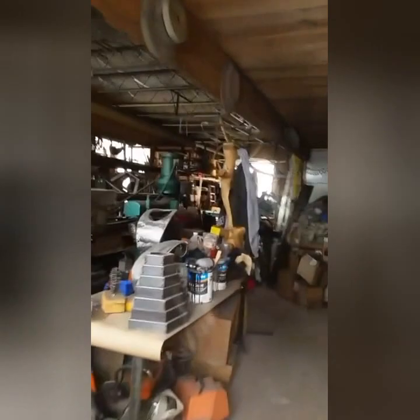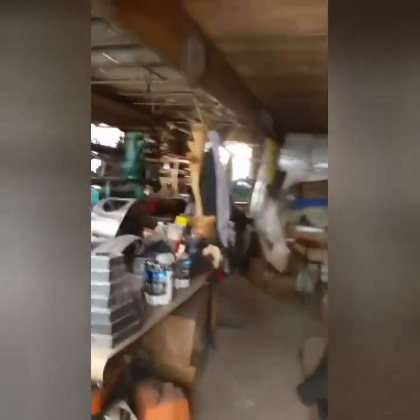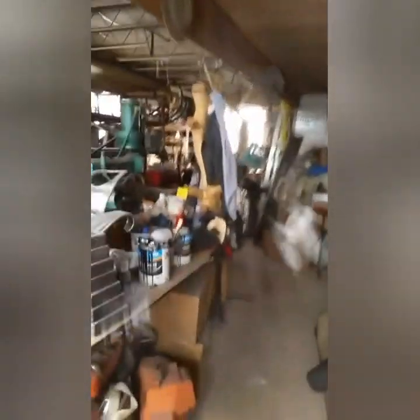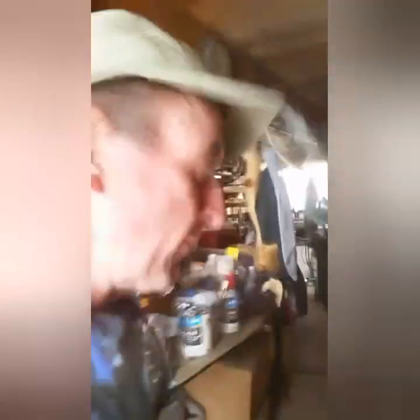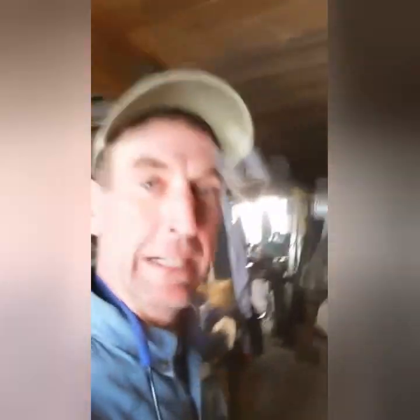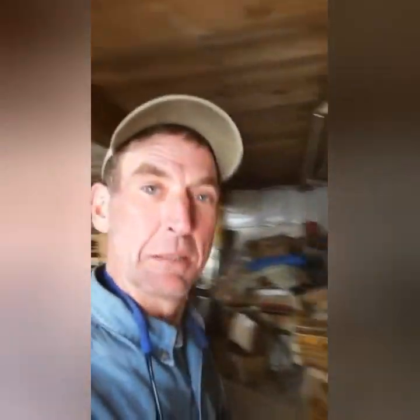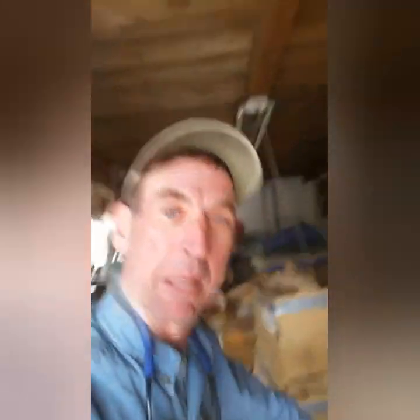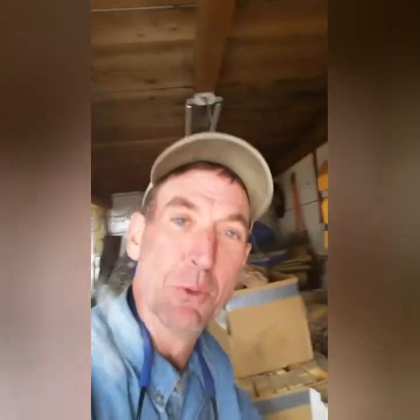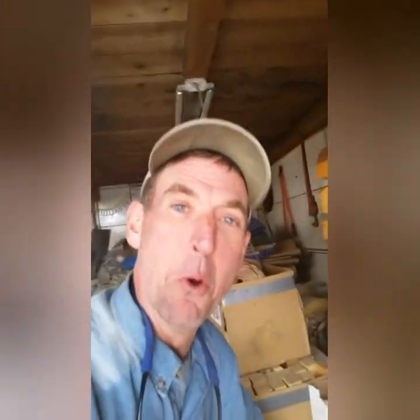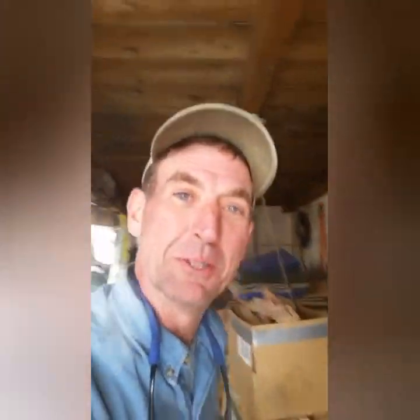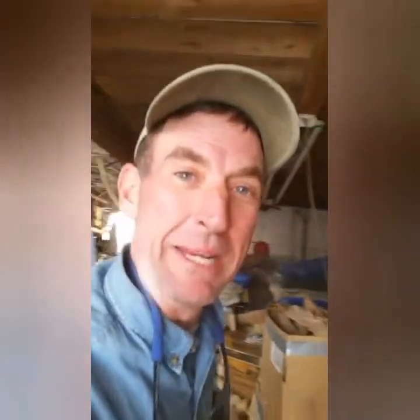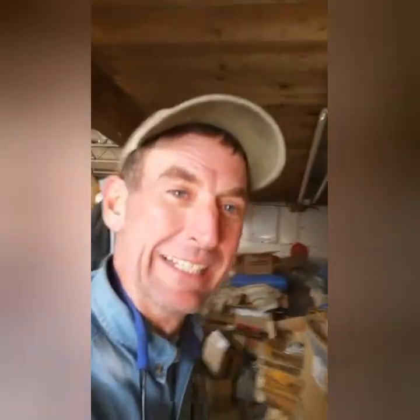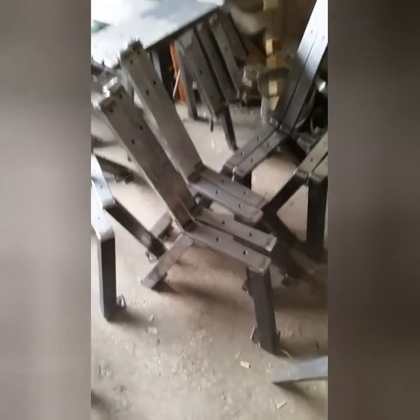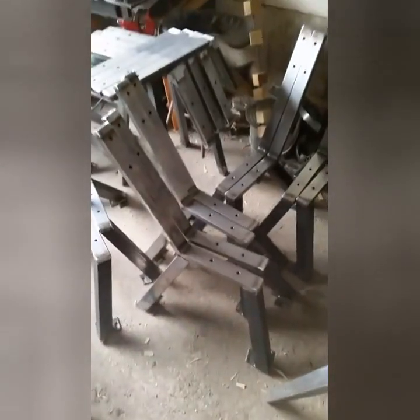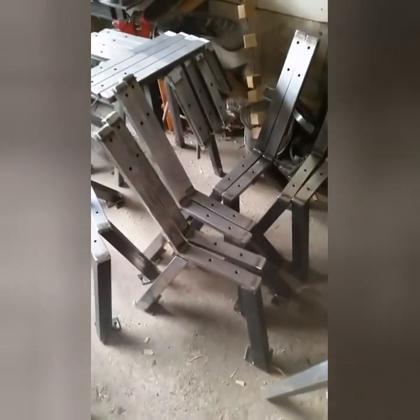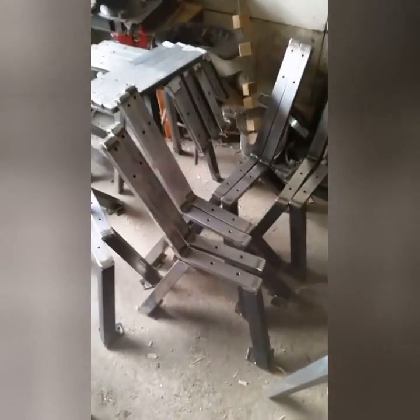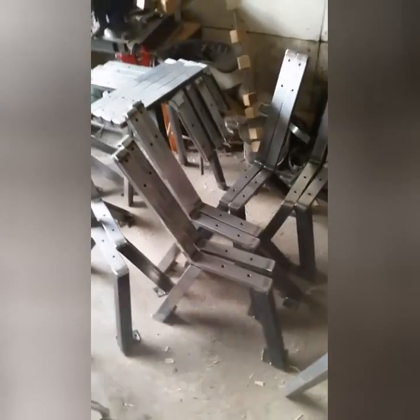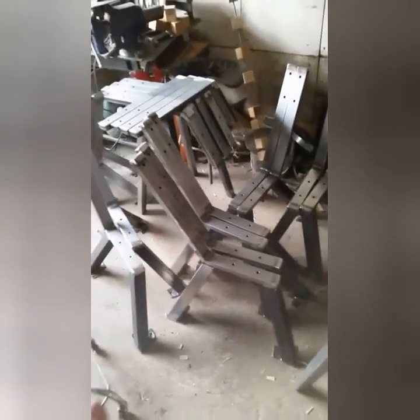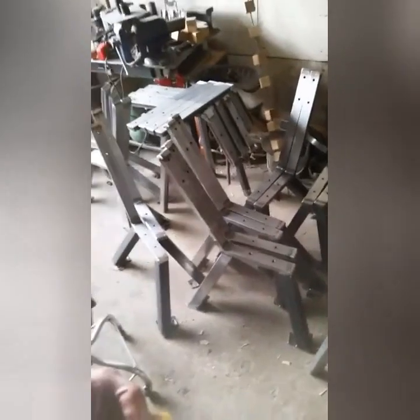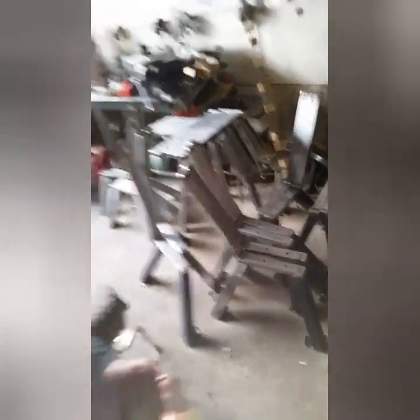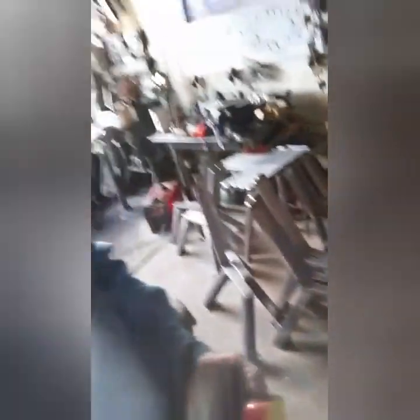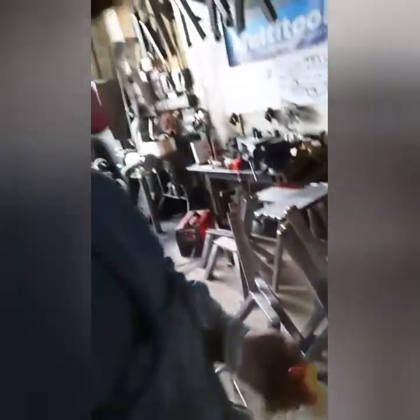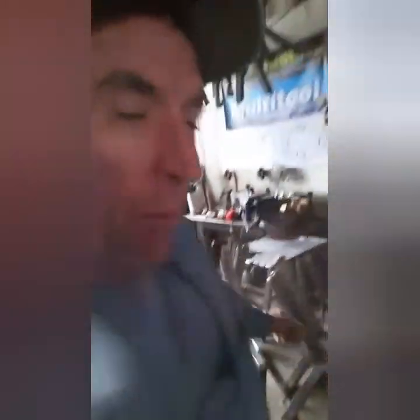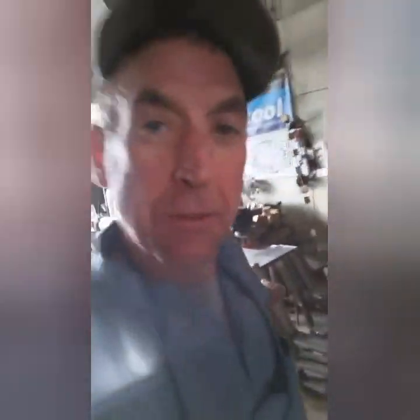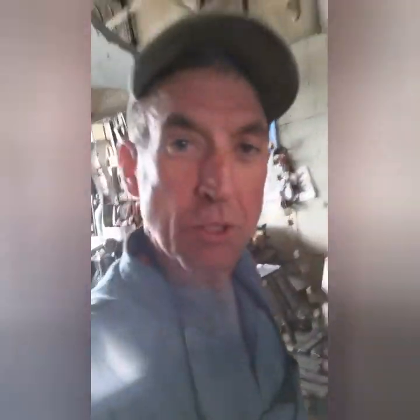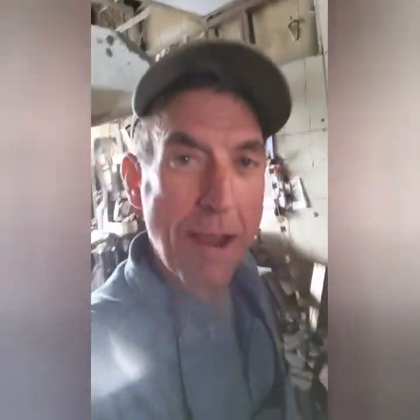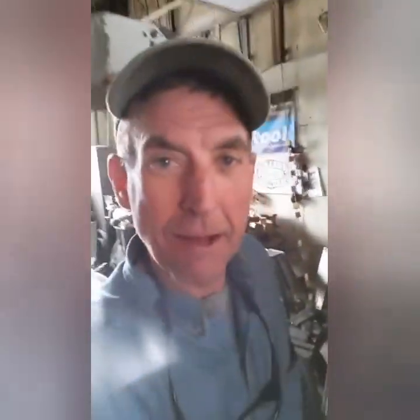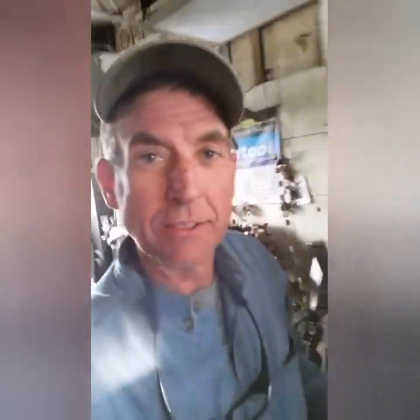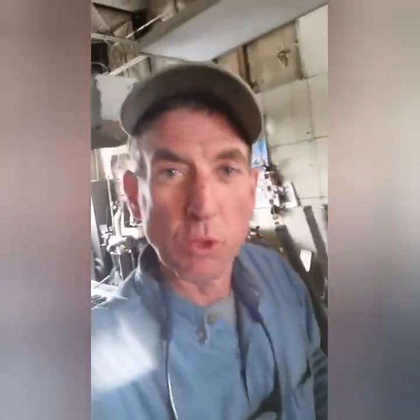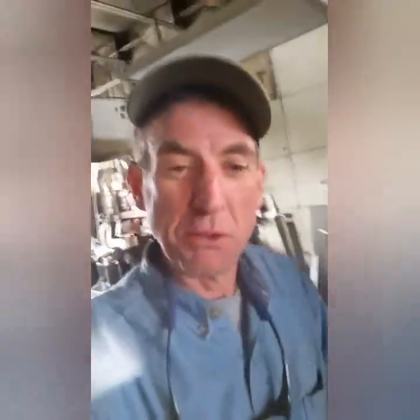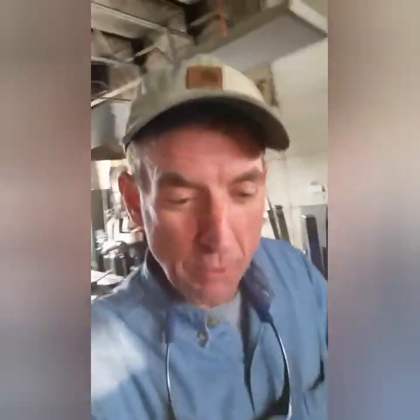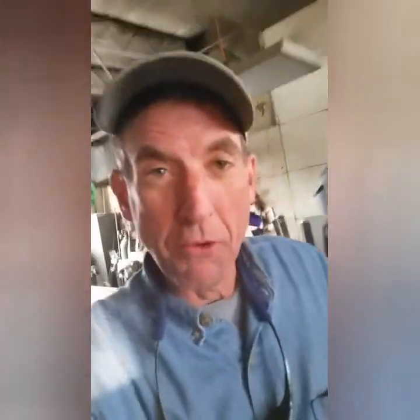Somebody's coming from Vita to pick up those awards in a minute. You can see here — I've got my work cut out for me. Those are just tacked together, and that's what we'll spend the day welding out.